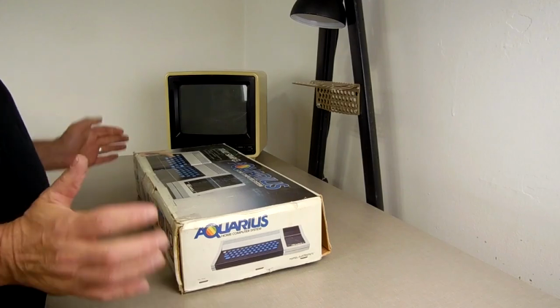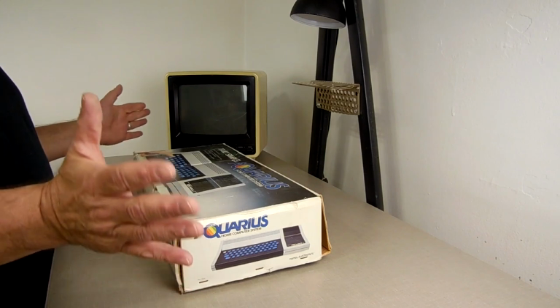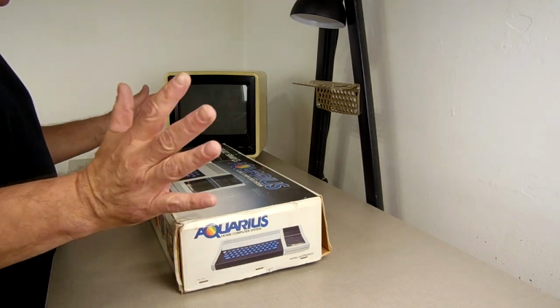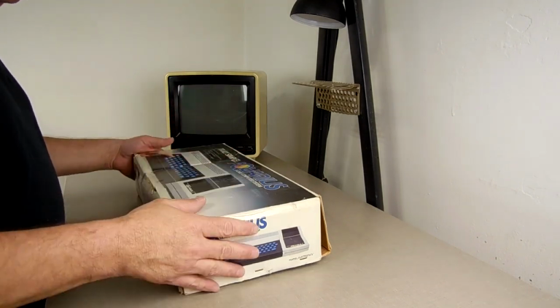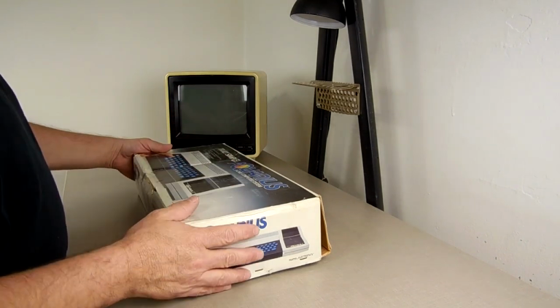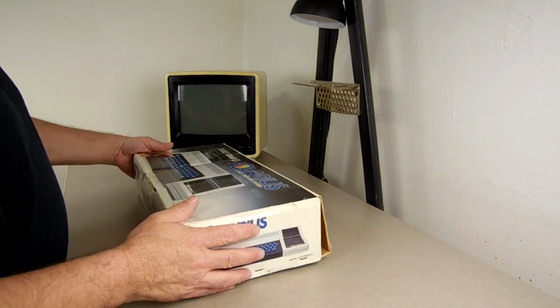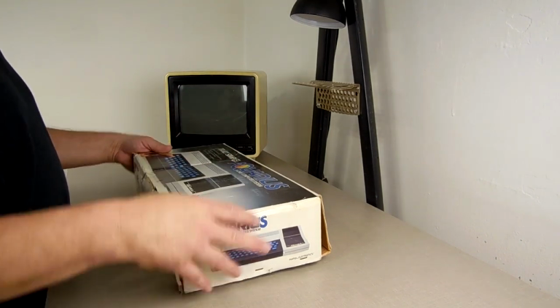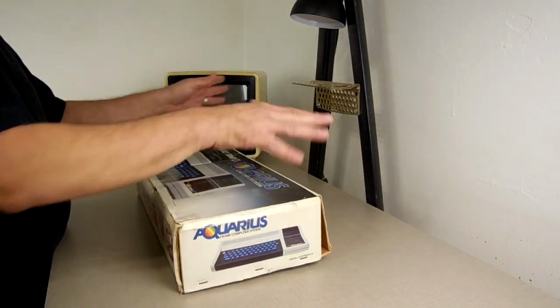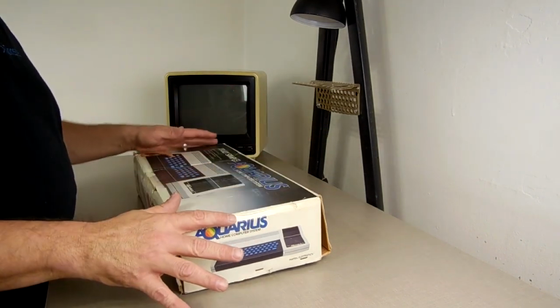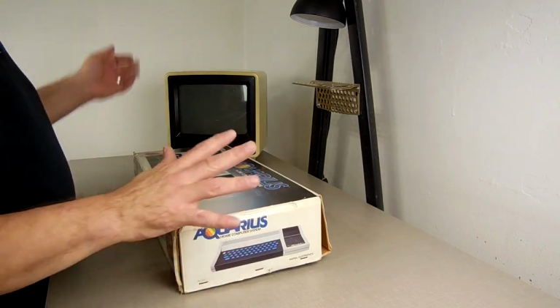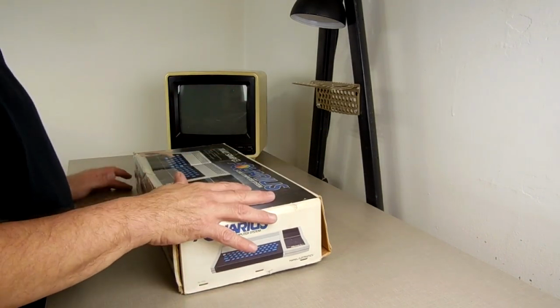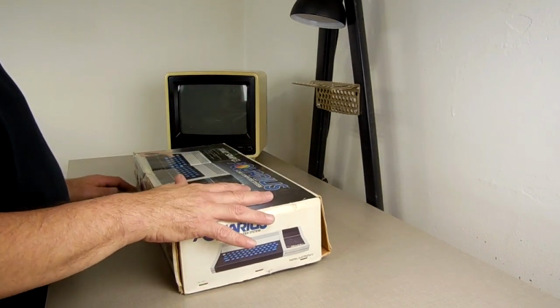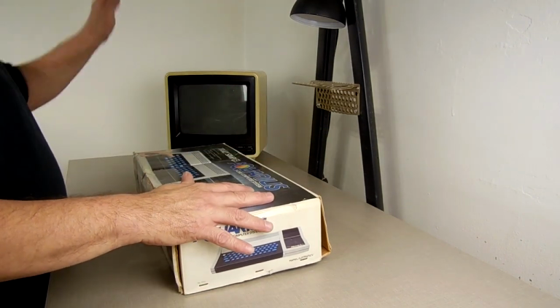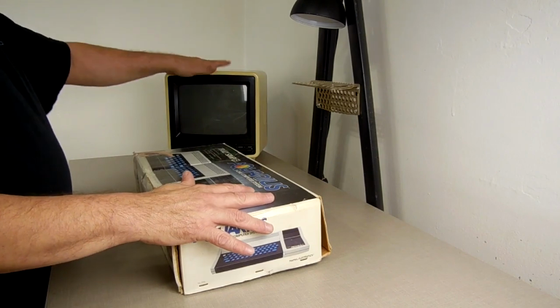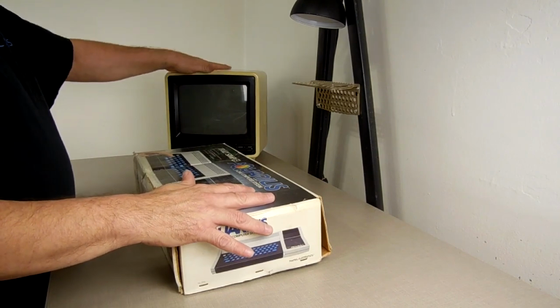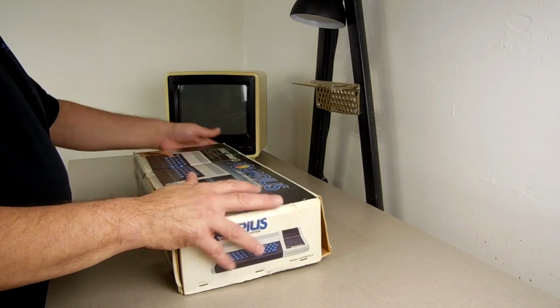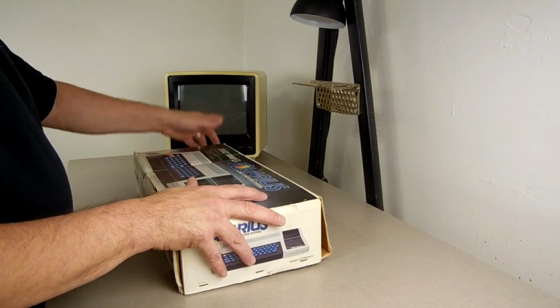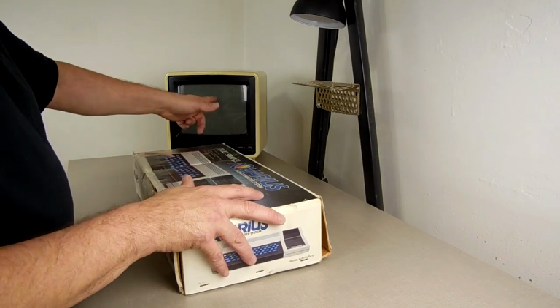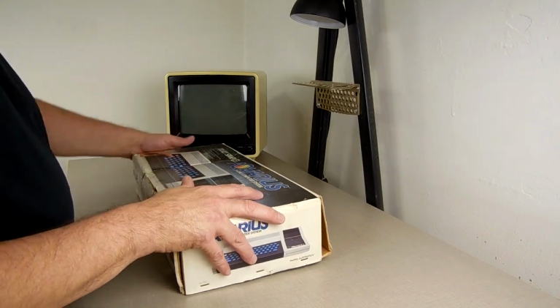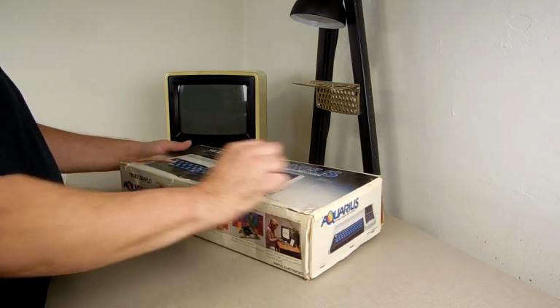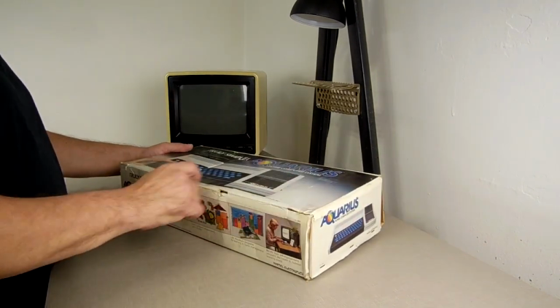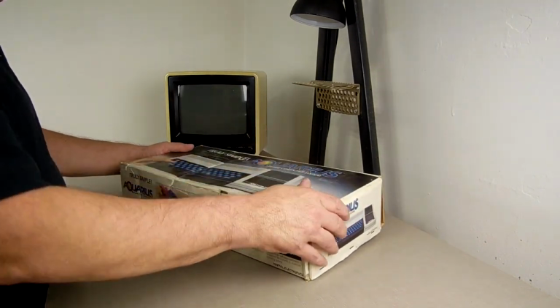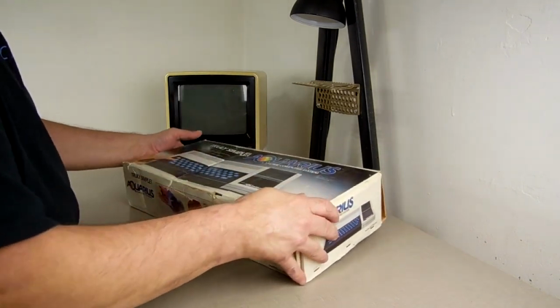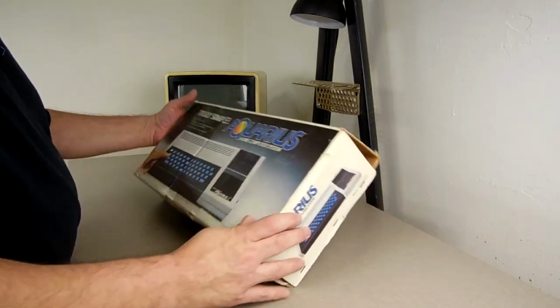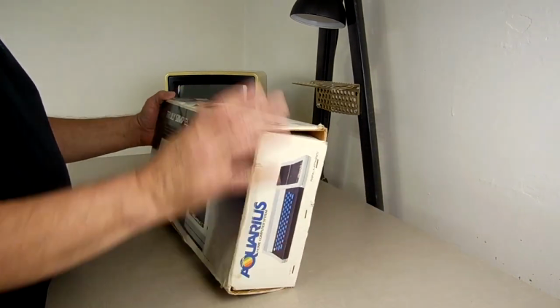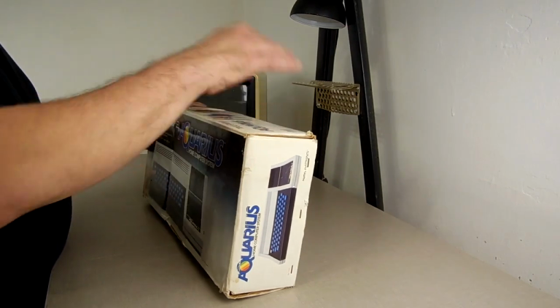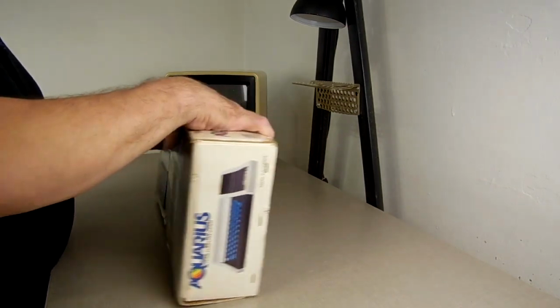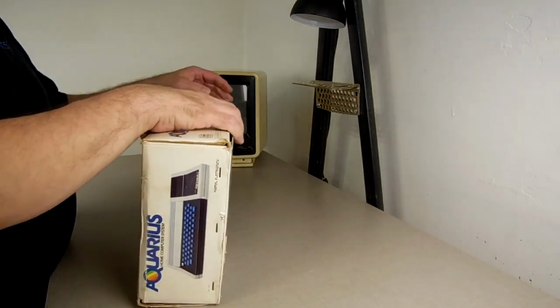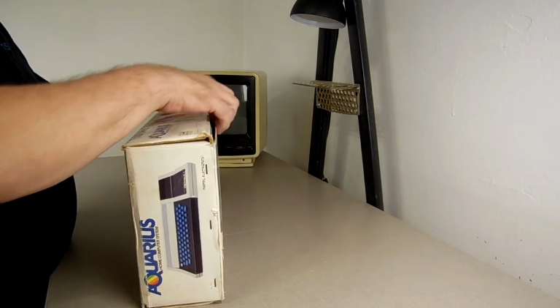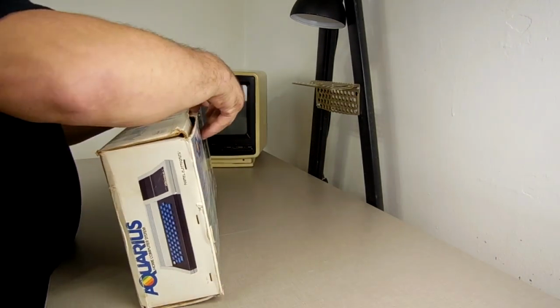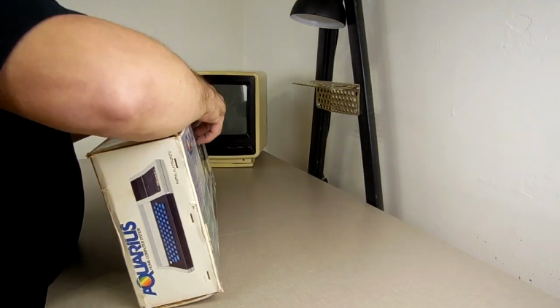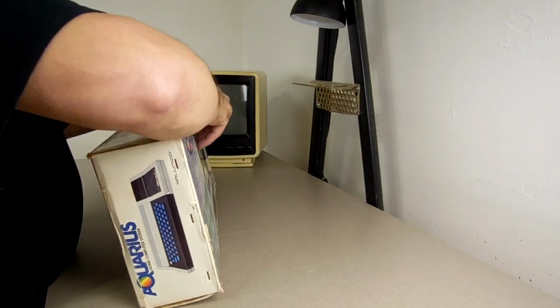All right, so we're back here and I've cleaned the bench off and reorganized some things. Got my old TV out — it's a color TV because the Aquarius says it needs a color one. And we're going to see if this thing works.